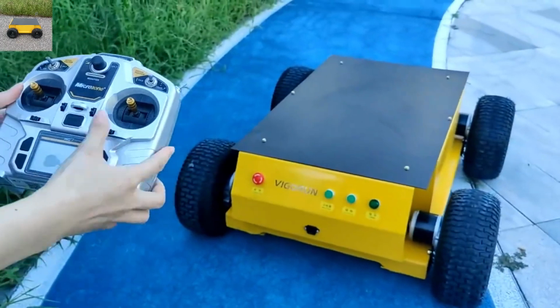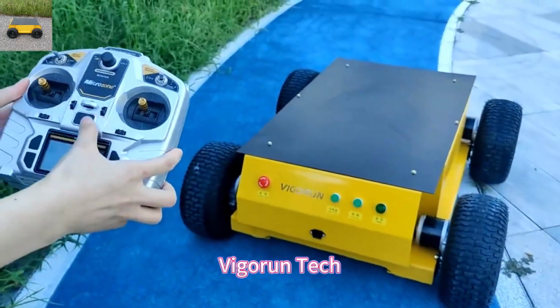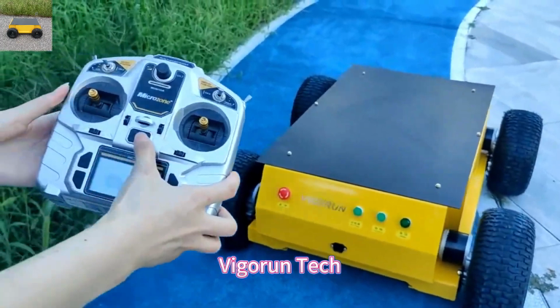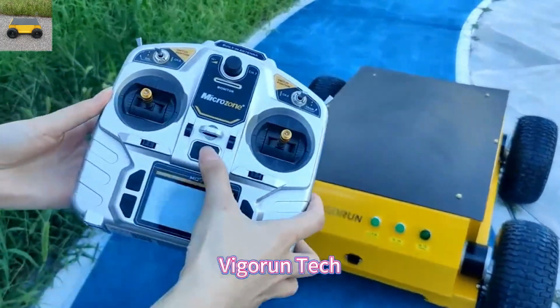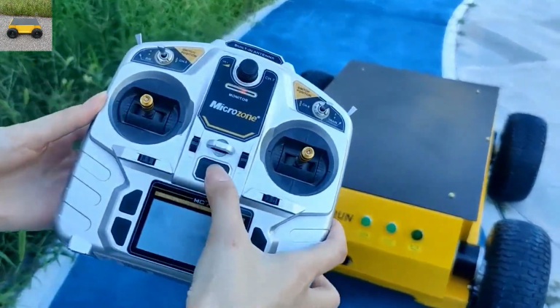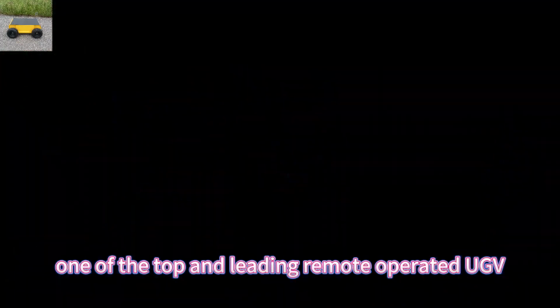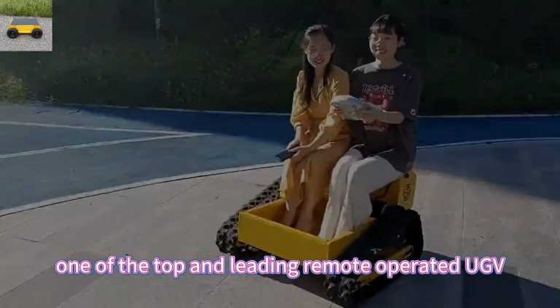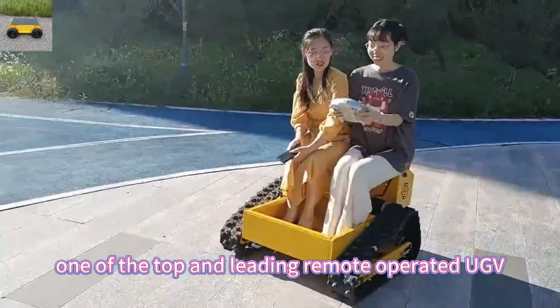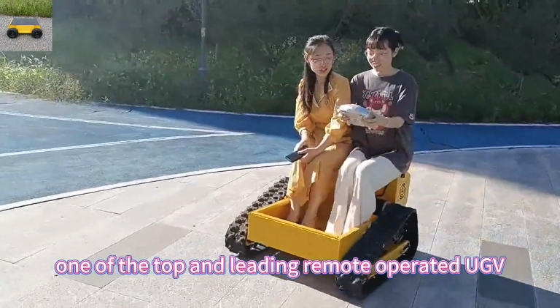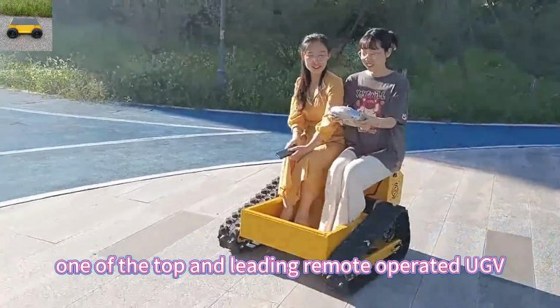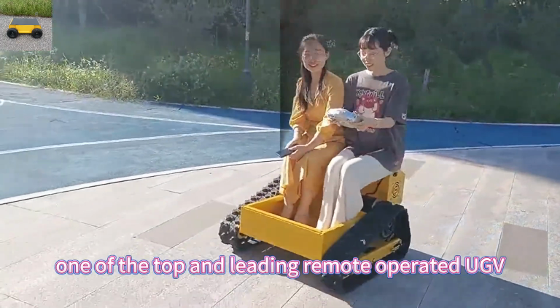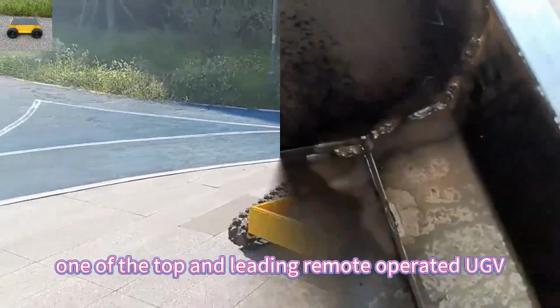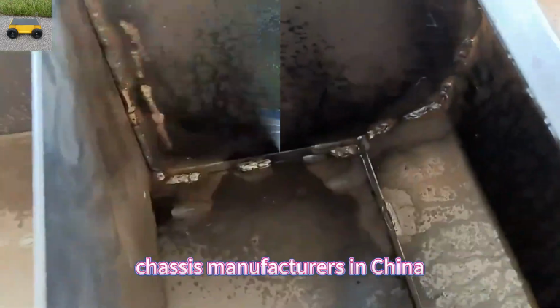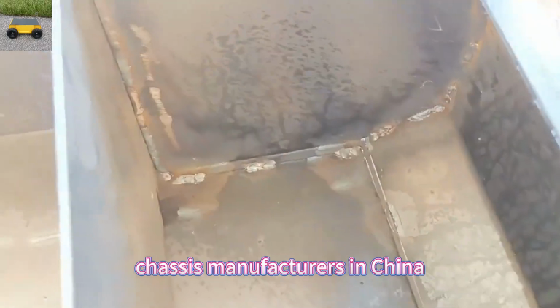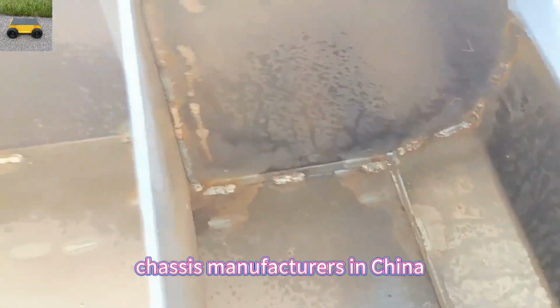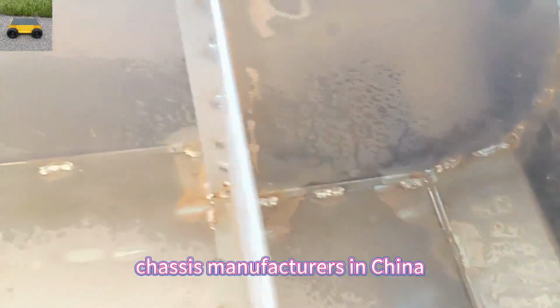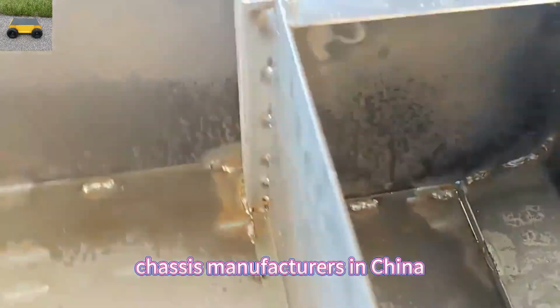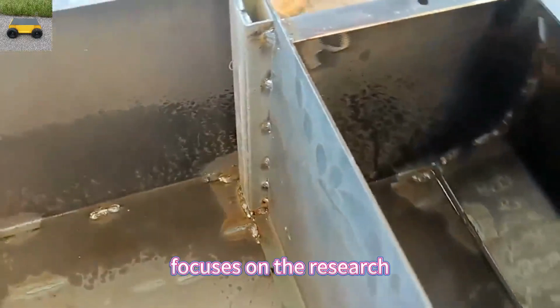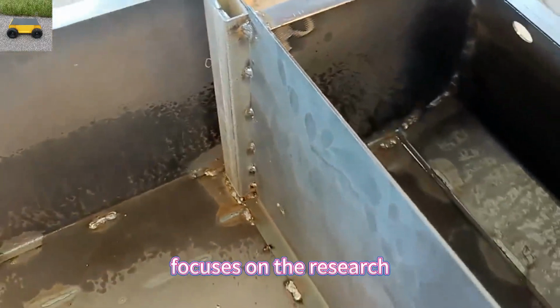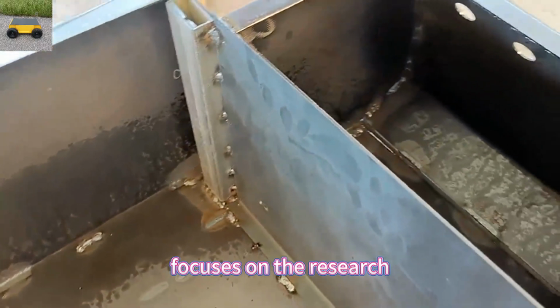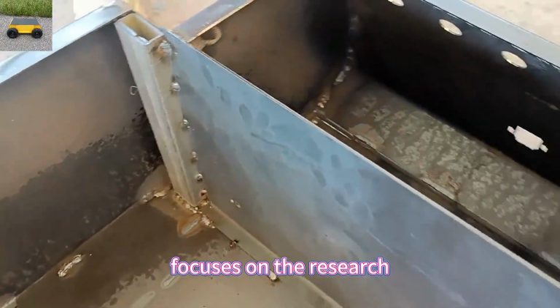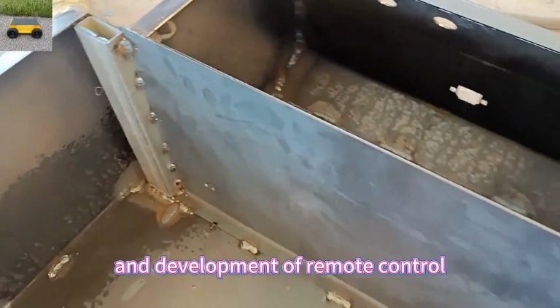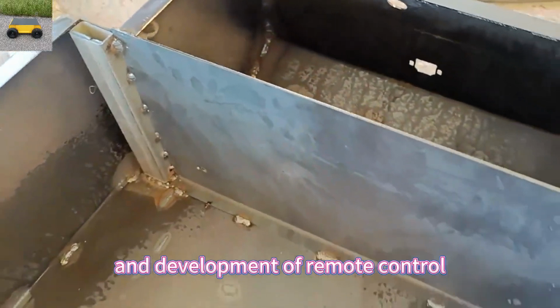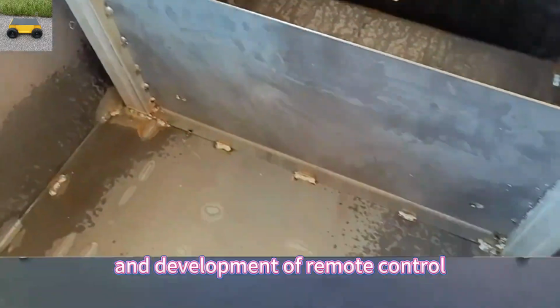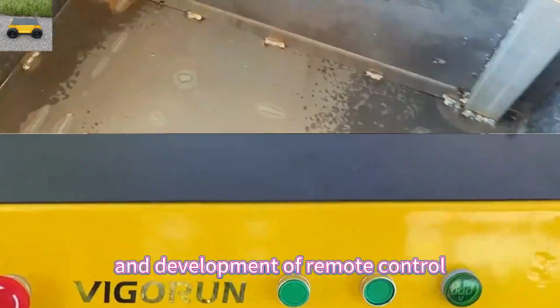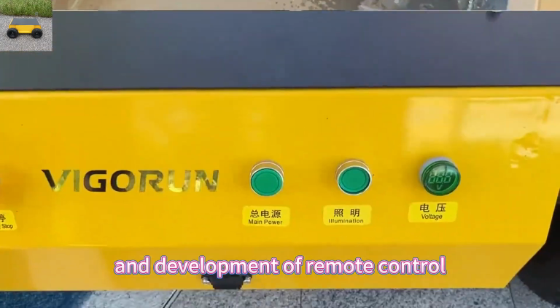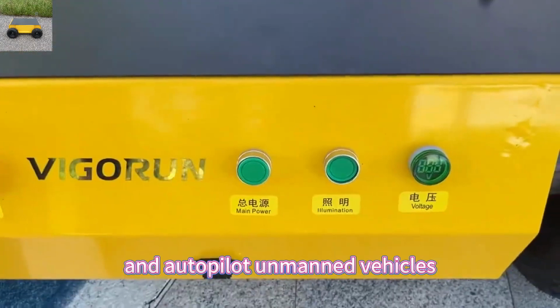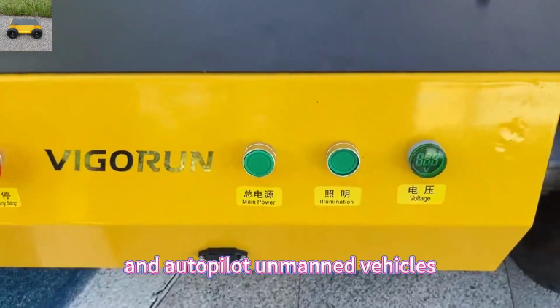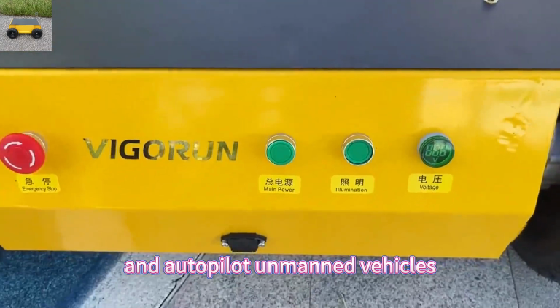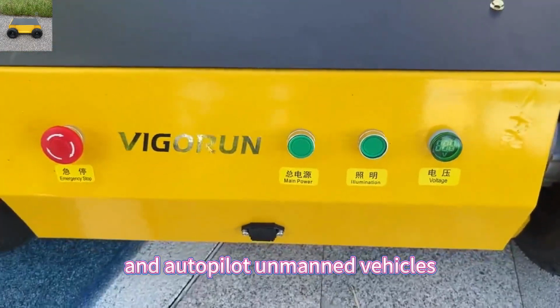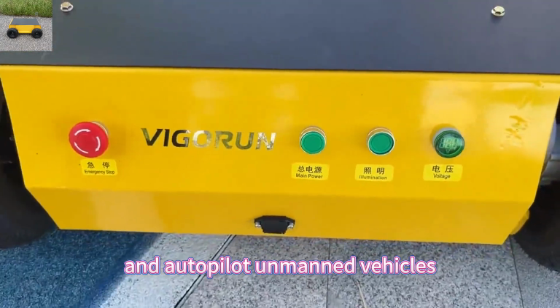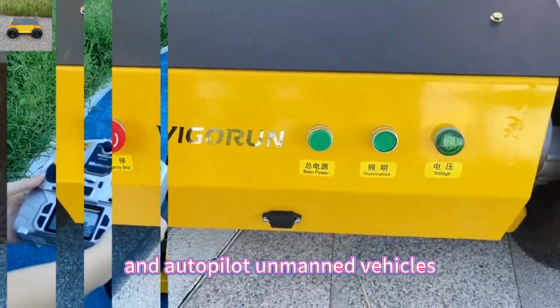Vigor Run Tech, one of the top and leading remote operated UGV chassis manufacturers in China, focuses on the research and development of remote control and autopilot unmanned vehicles.